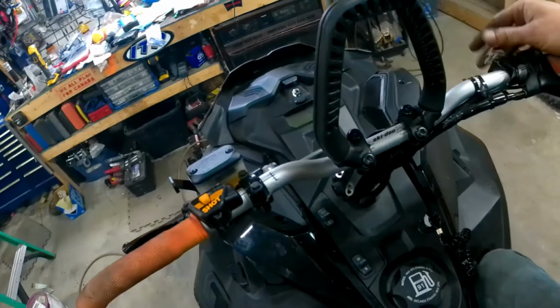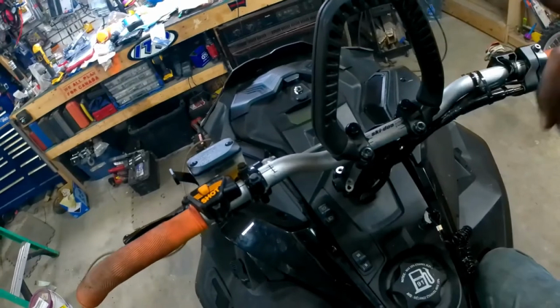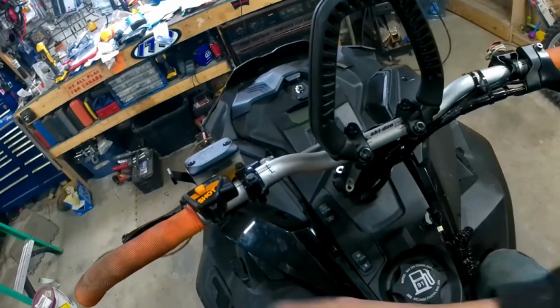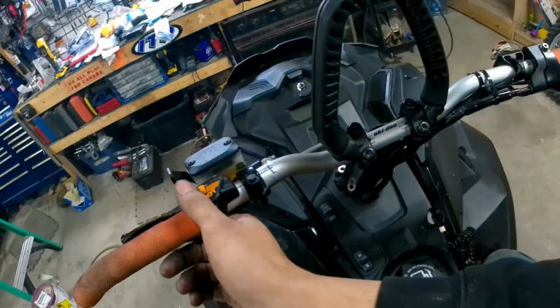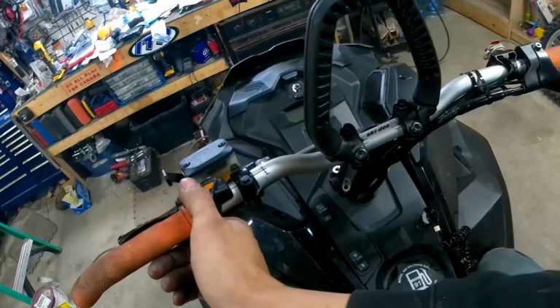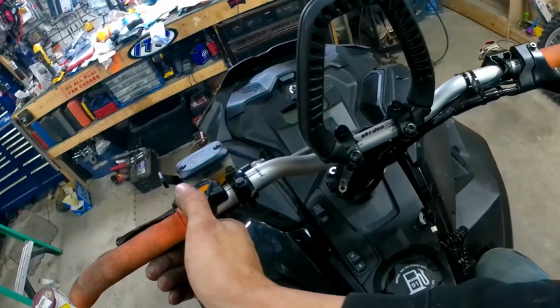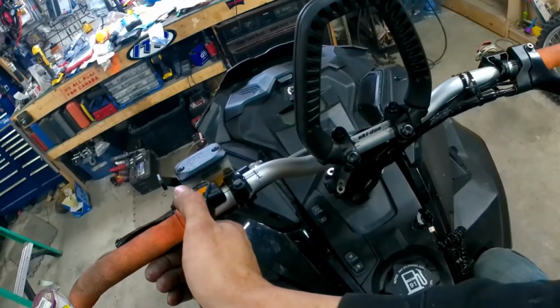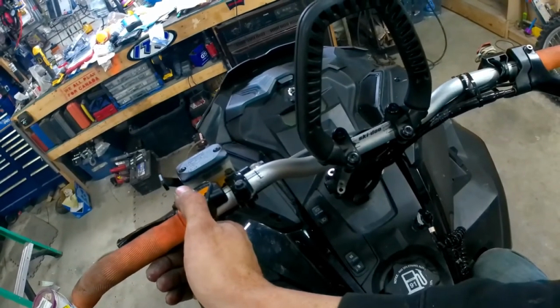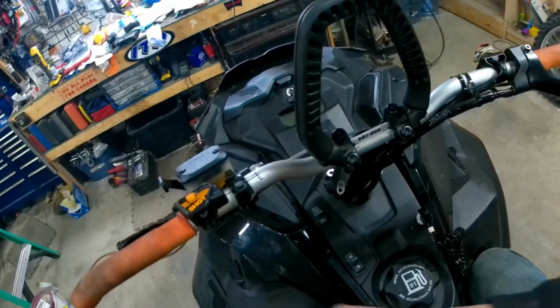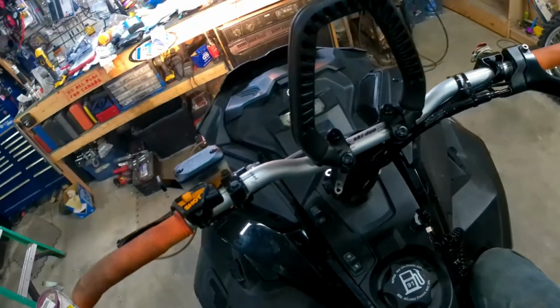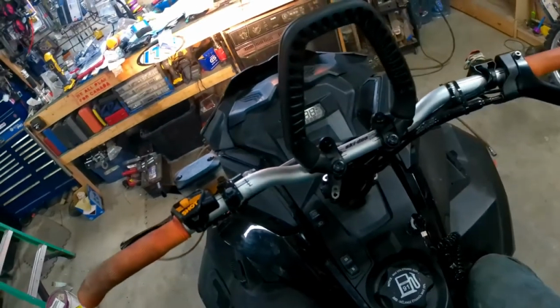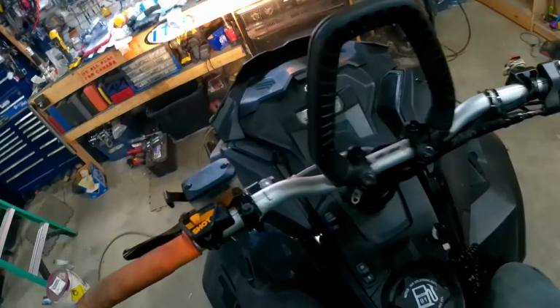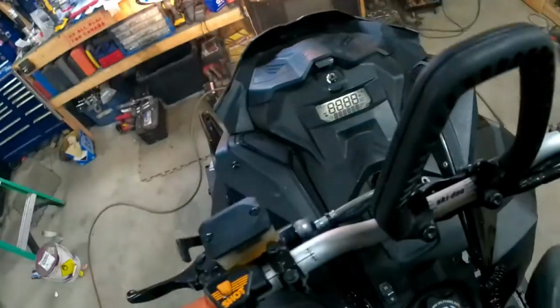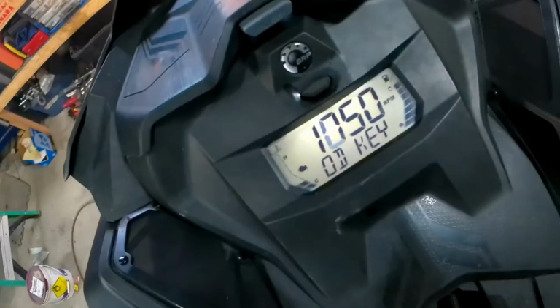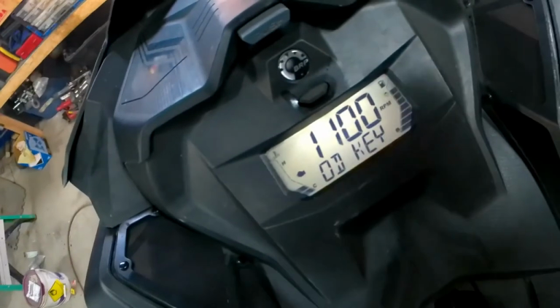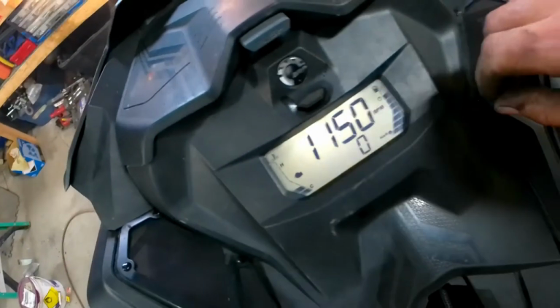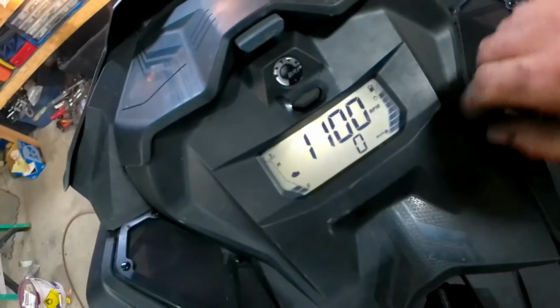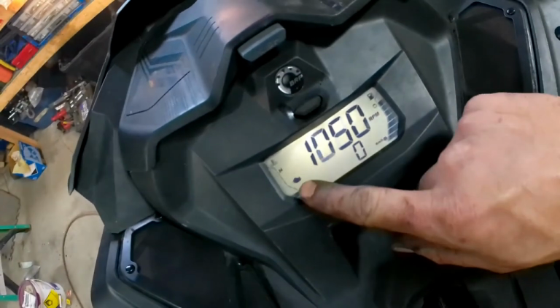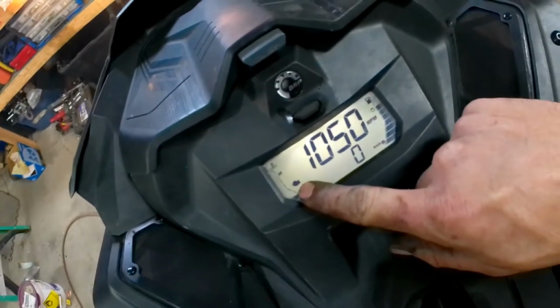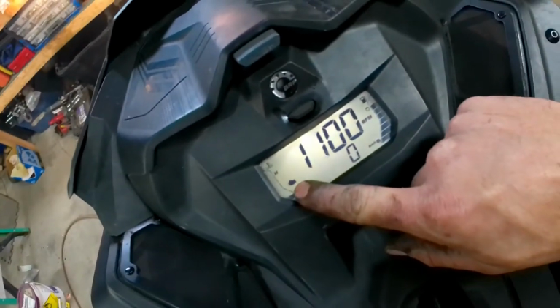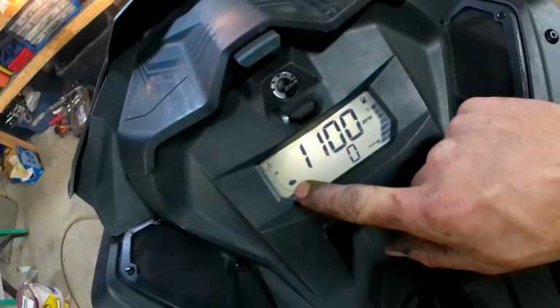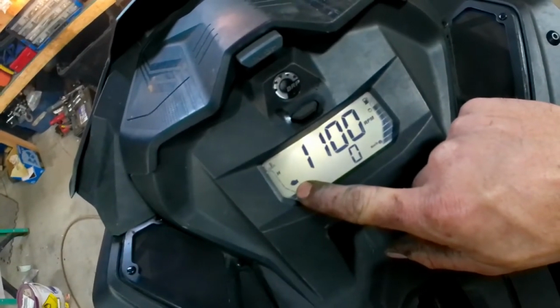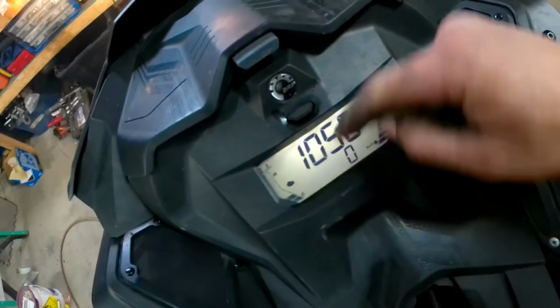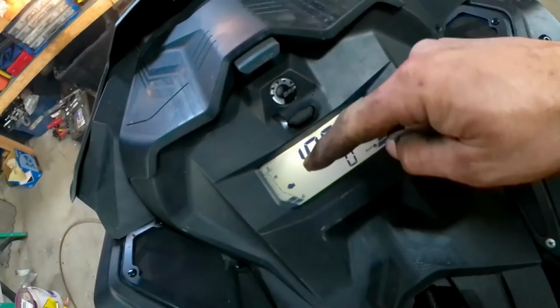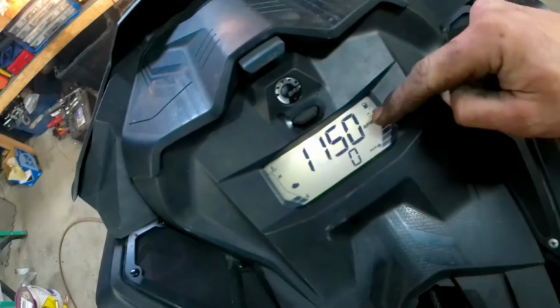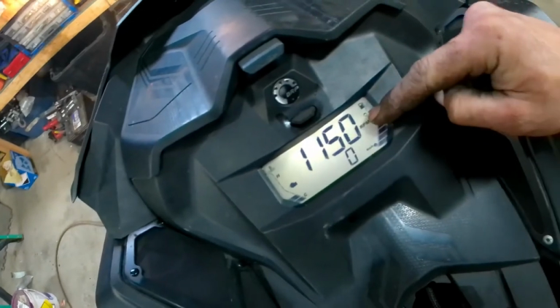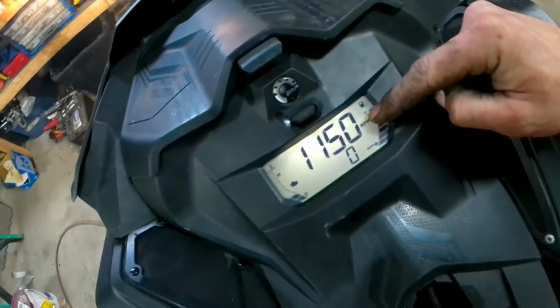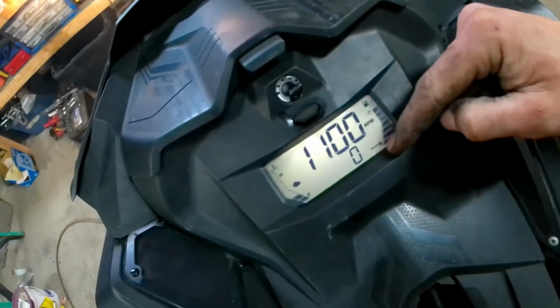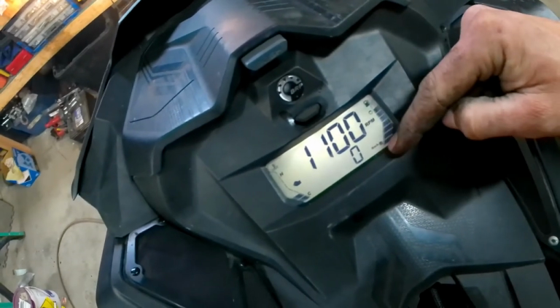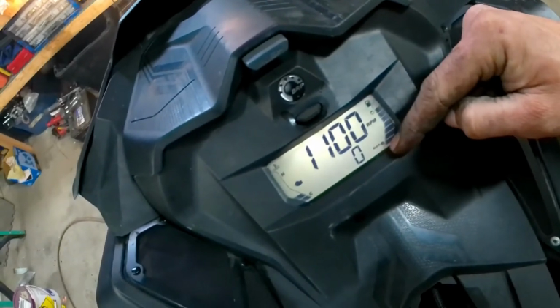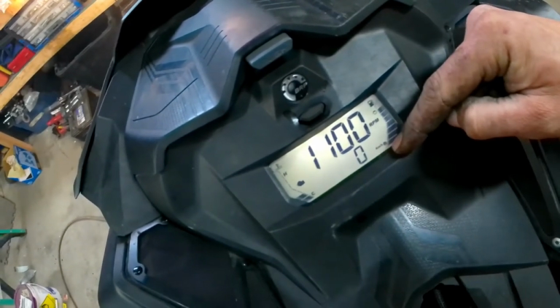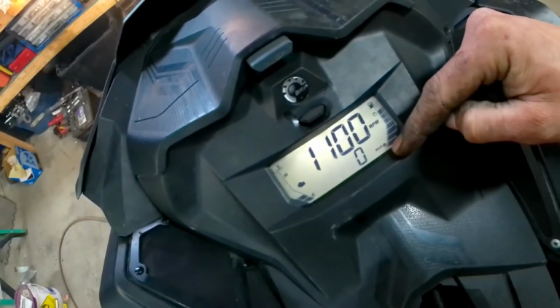First thing we're going to do is start the snowmobile up. You're going to see we have a check engine light here, so the check engine light is on. The dash is set so you have tach and RPM across the top and speed on the bottom.